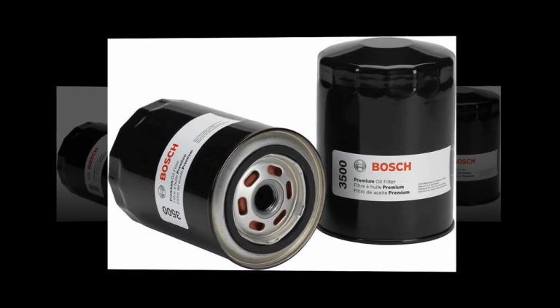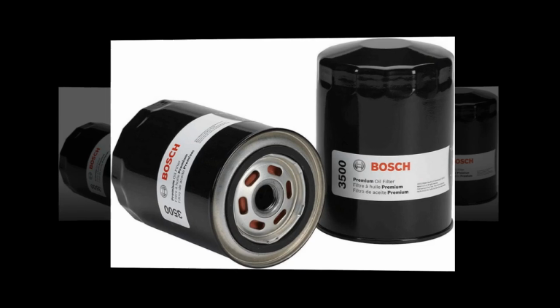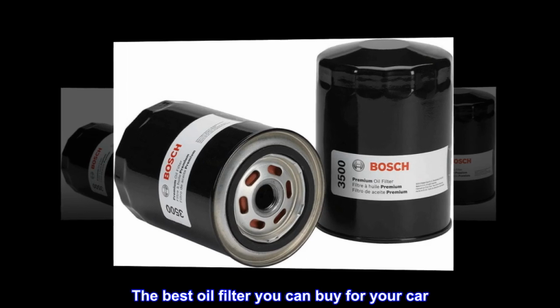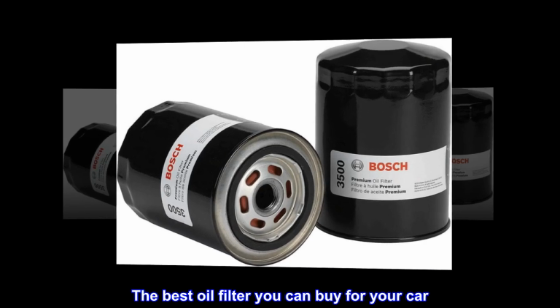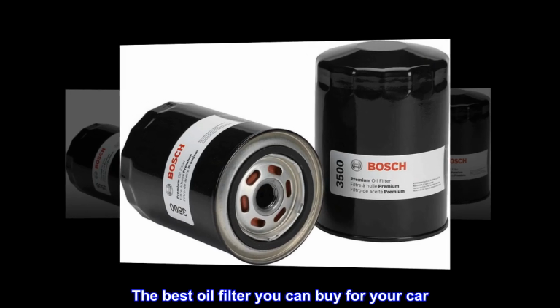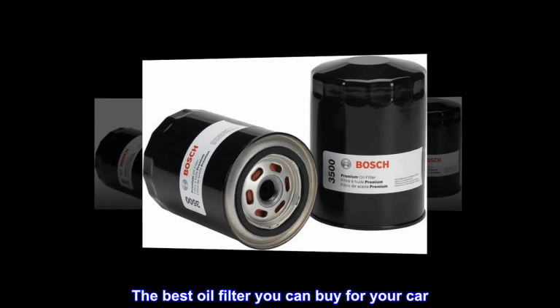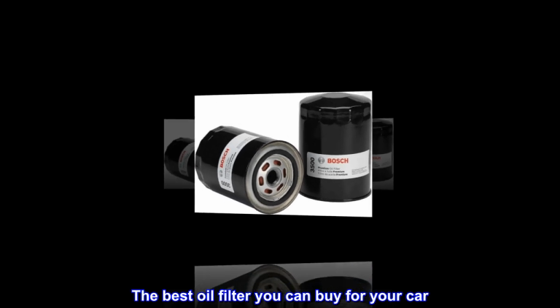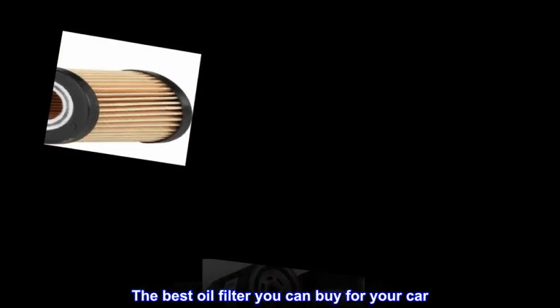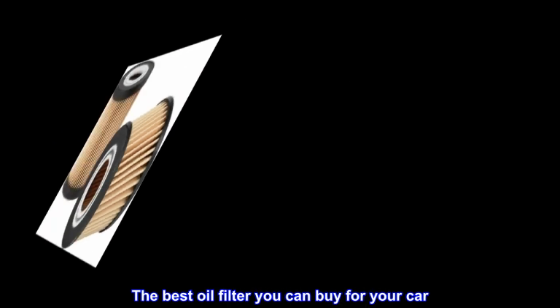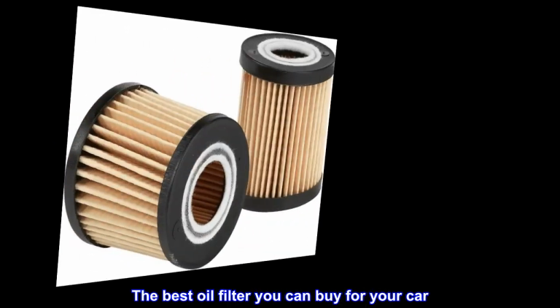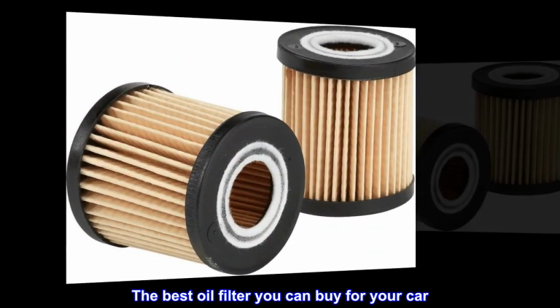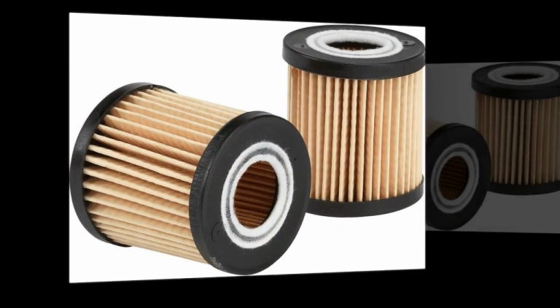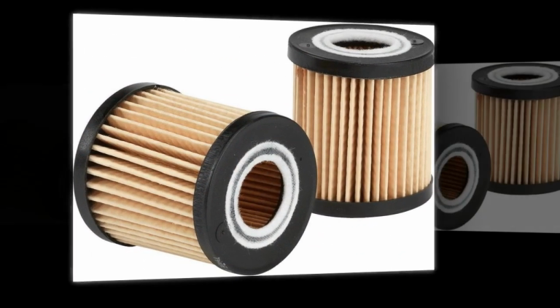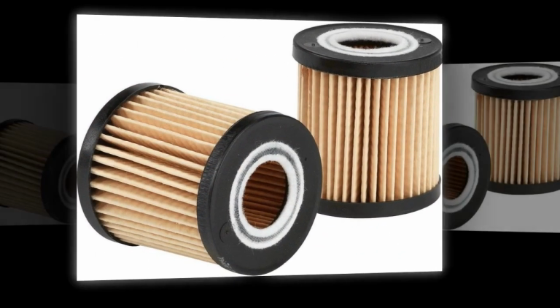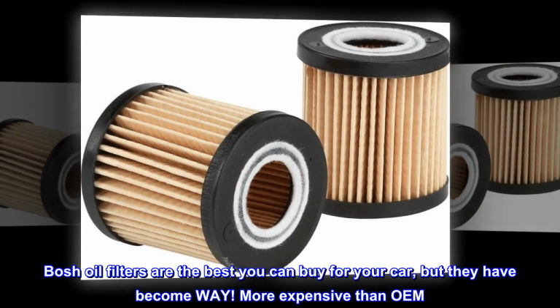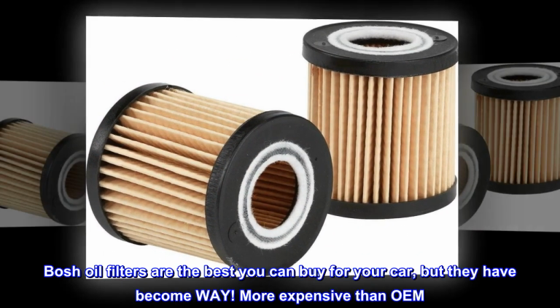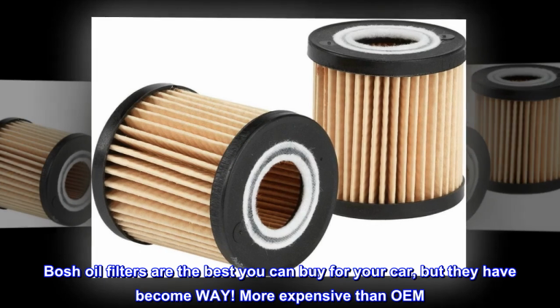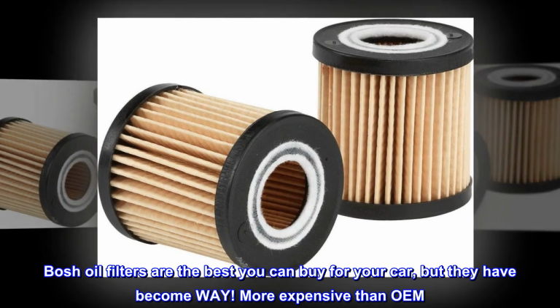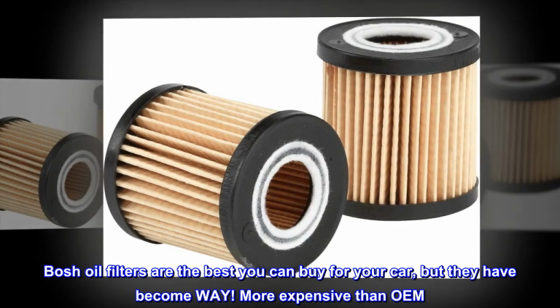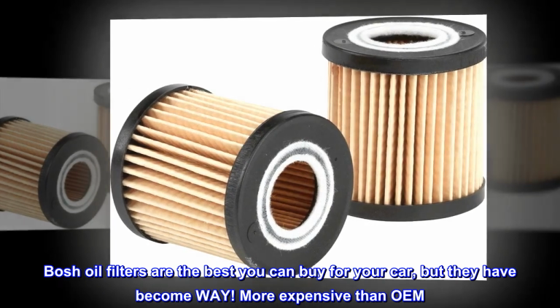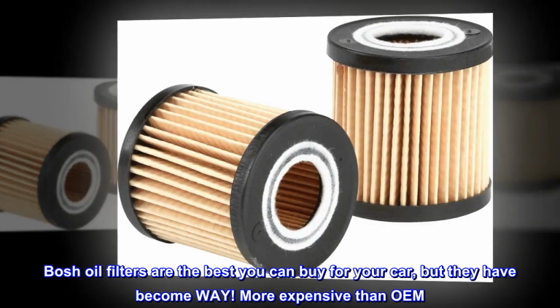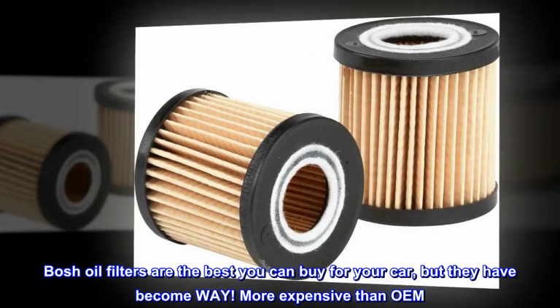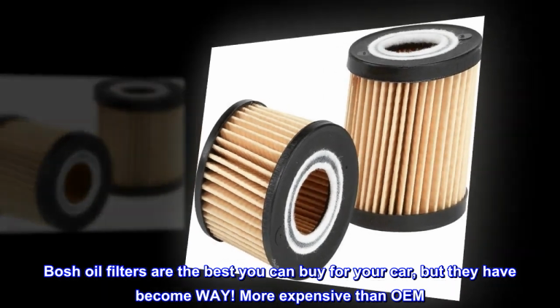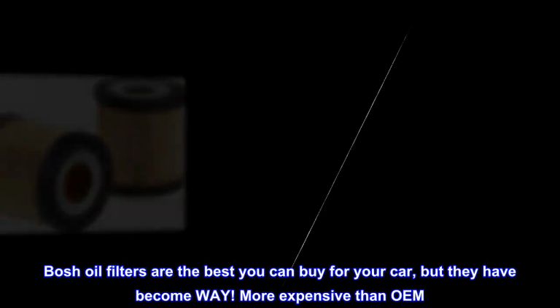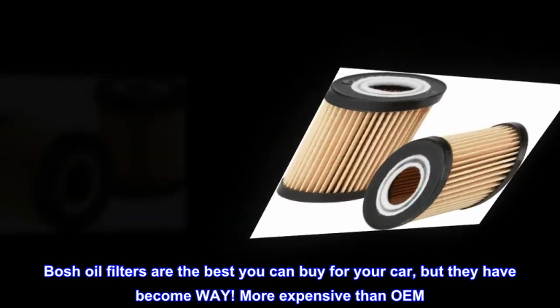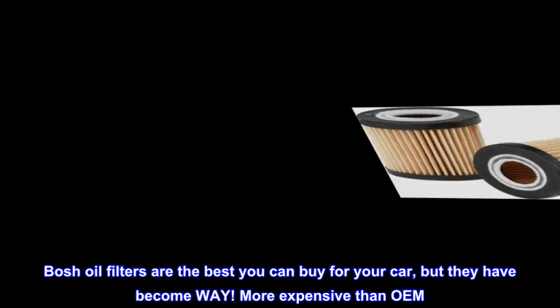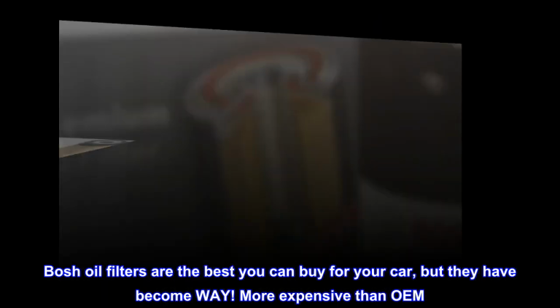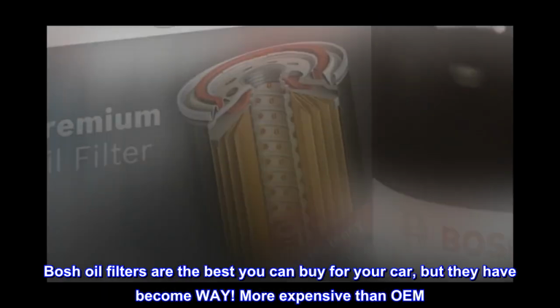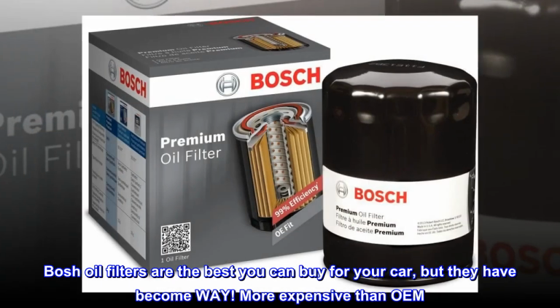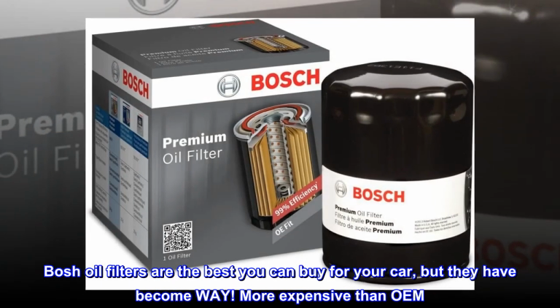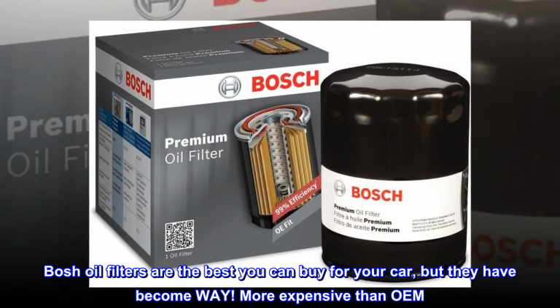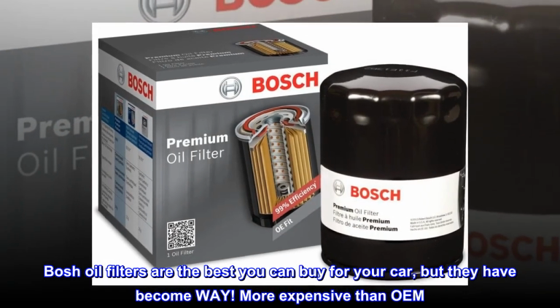The Best Oil Filter You Can Buy For Your Car. Bosch oil filters are the best you can buy for your car, but they have become way more expensive than OEM.